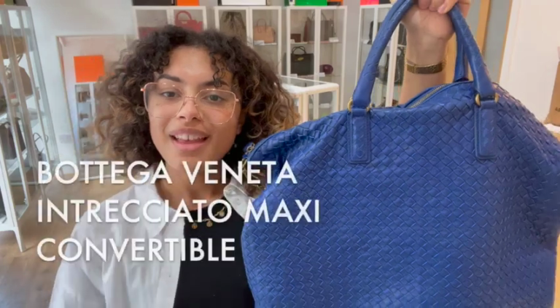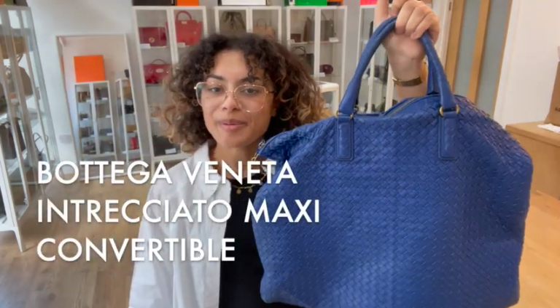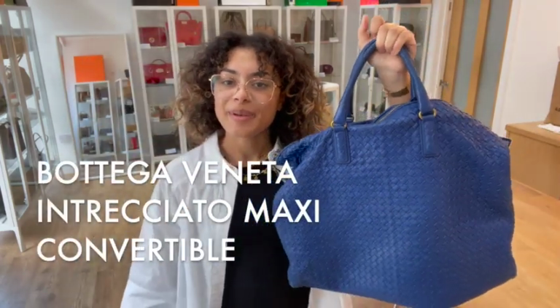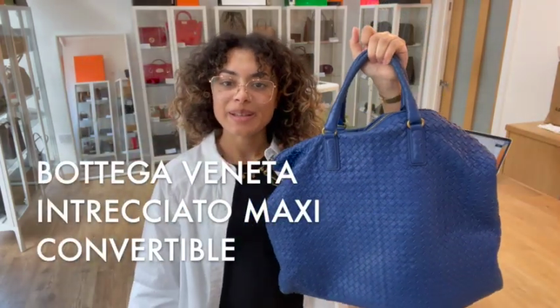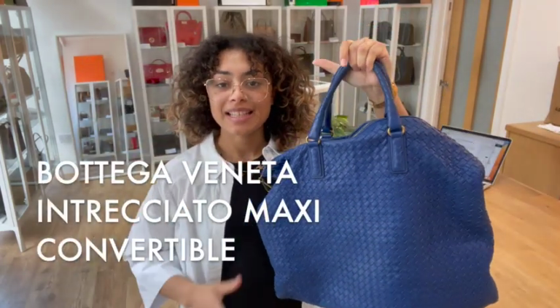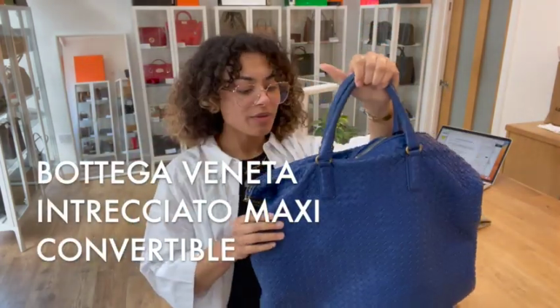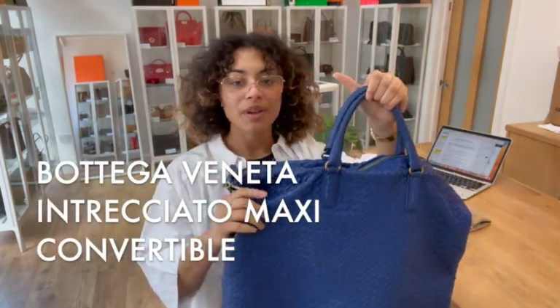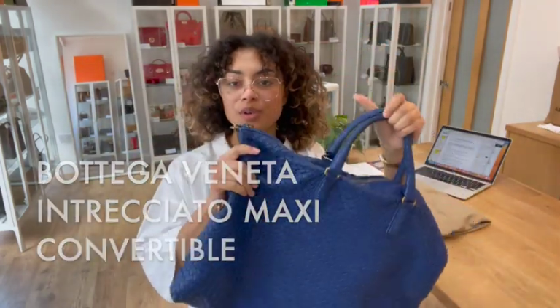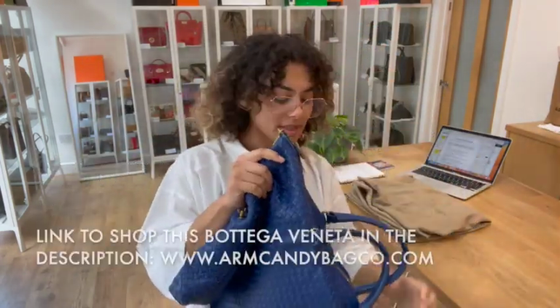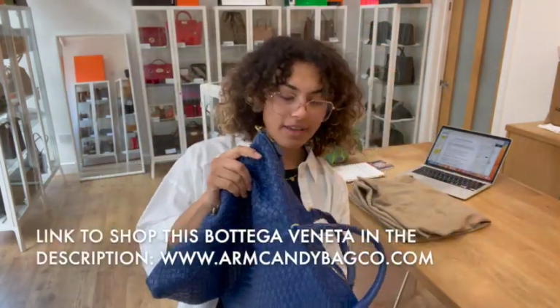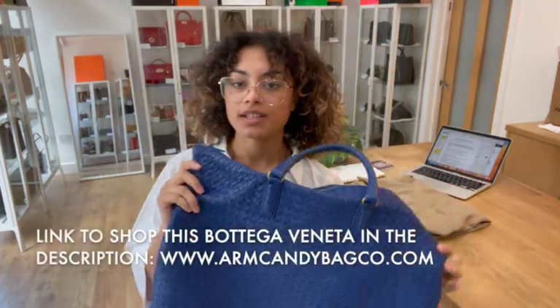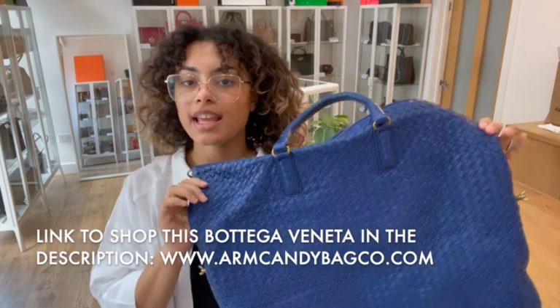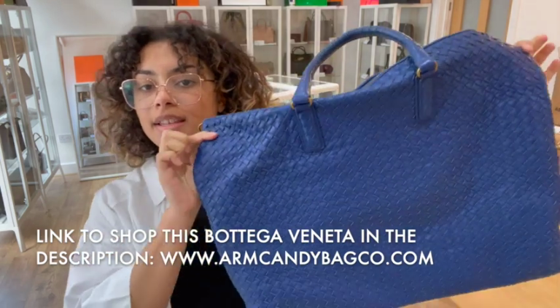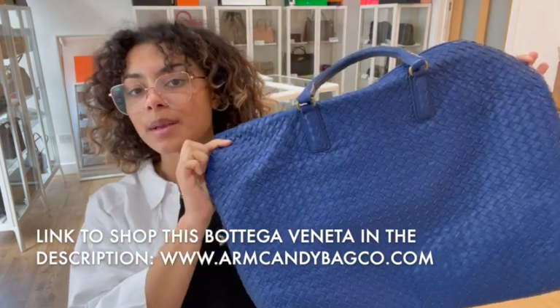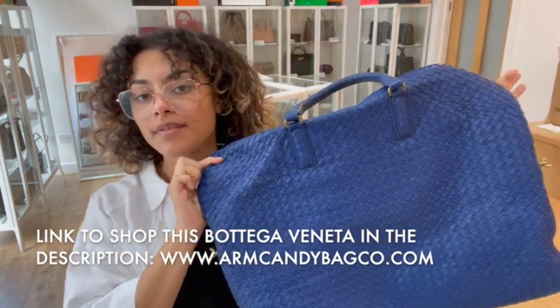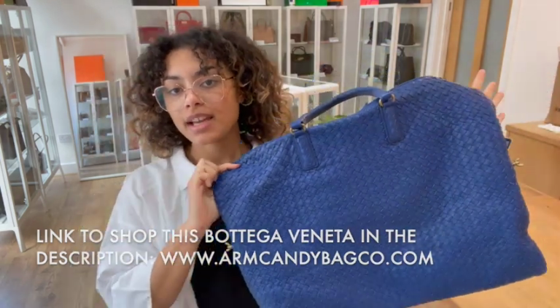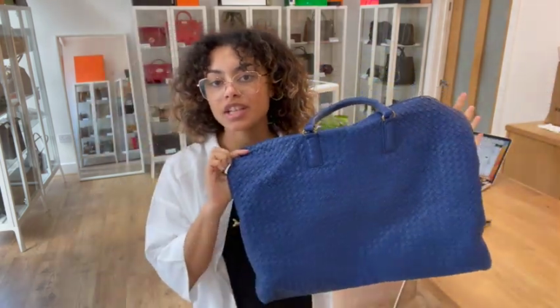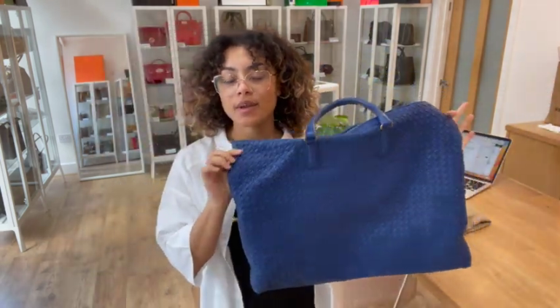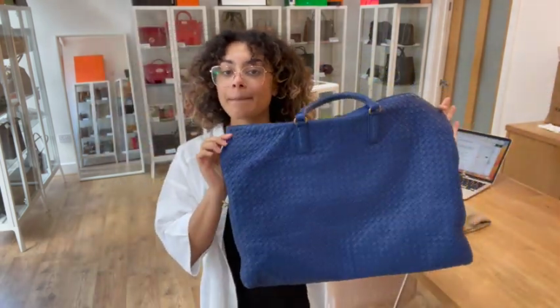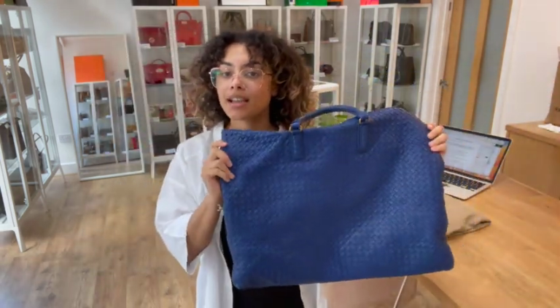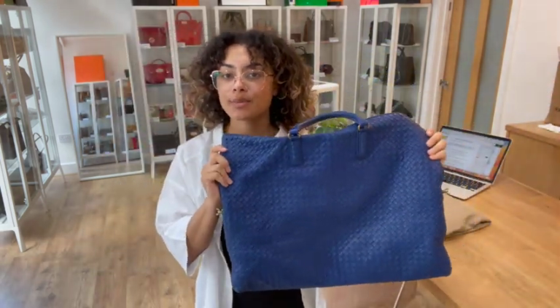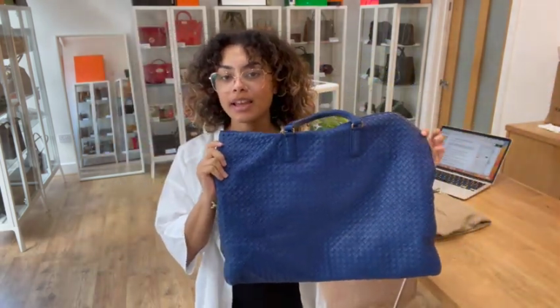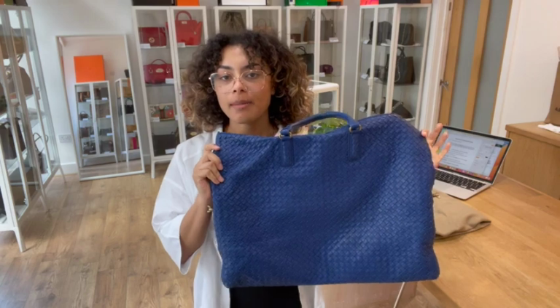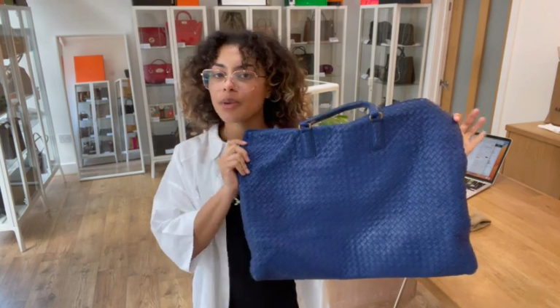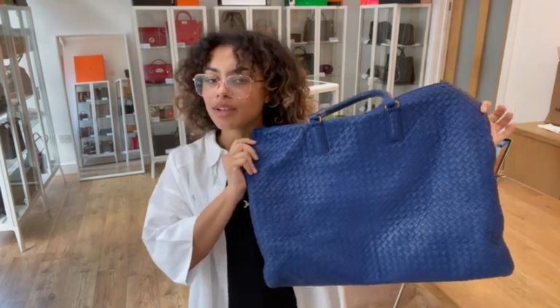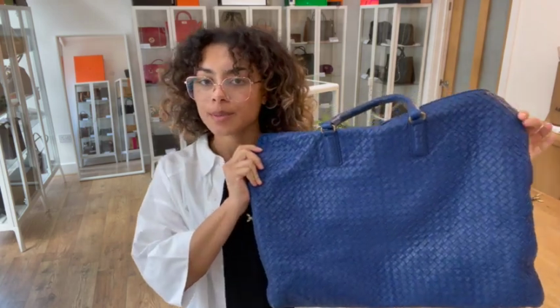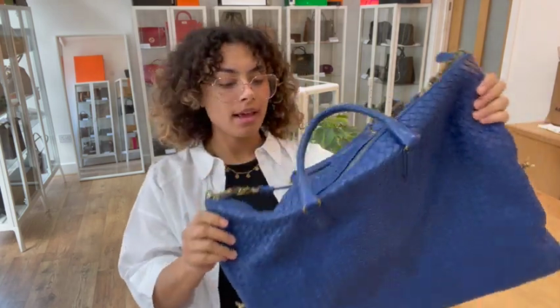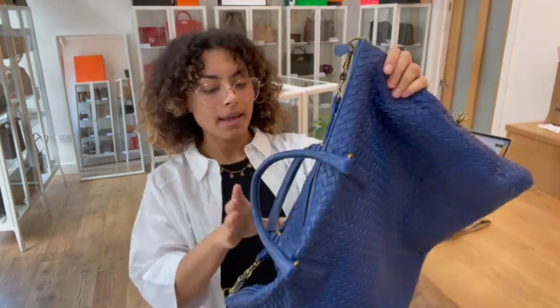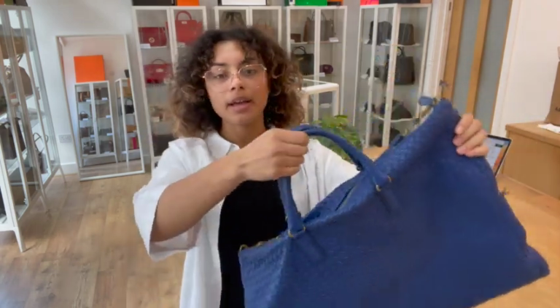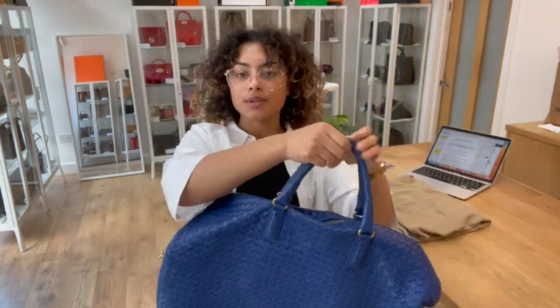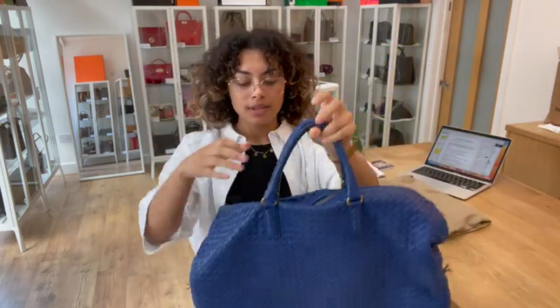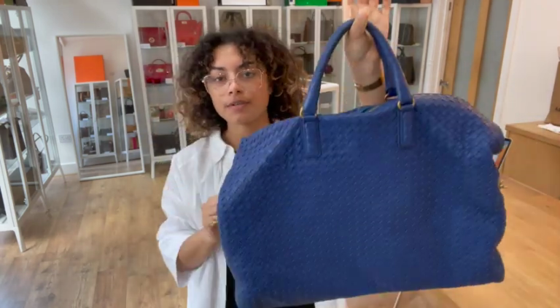Hi everybody, welcome back to Arm Candy. We've got the most gorgeous Bottega Veneta to show you today. This is the Bottega Veneta Intrecciato maxi convertible bag and I'll show you why it's called the convertible bag in a minute, but I'll talk you through the features first.